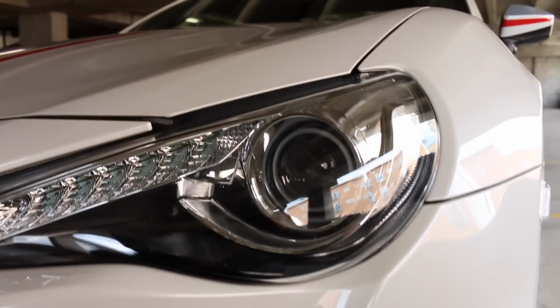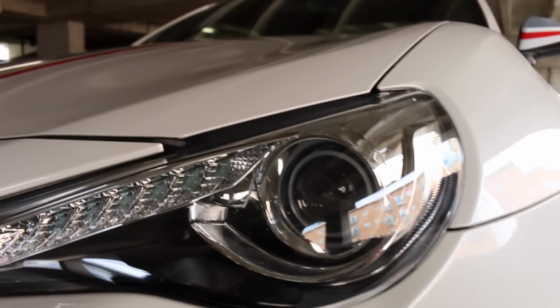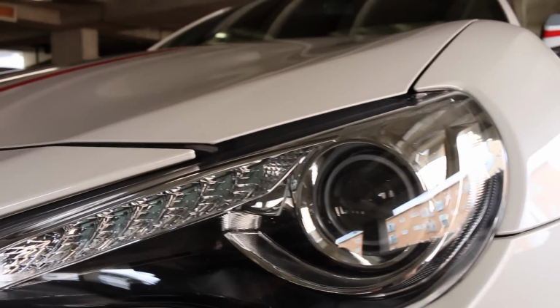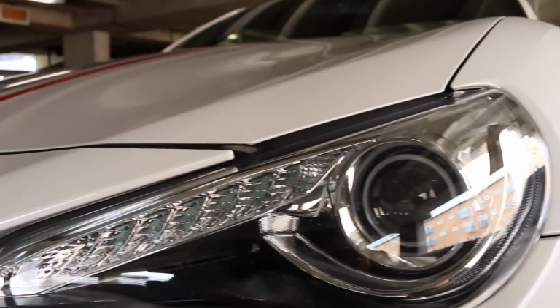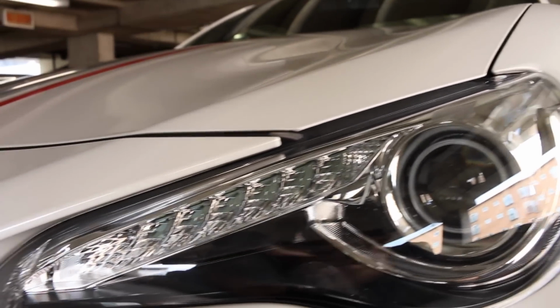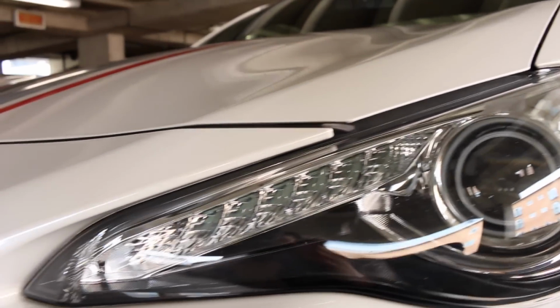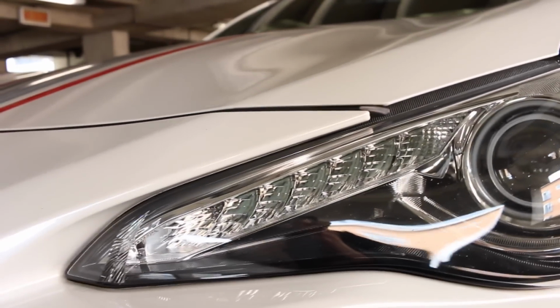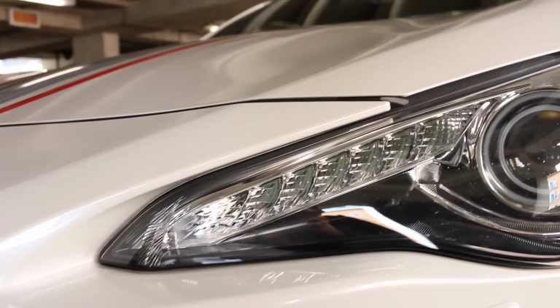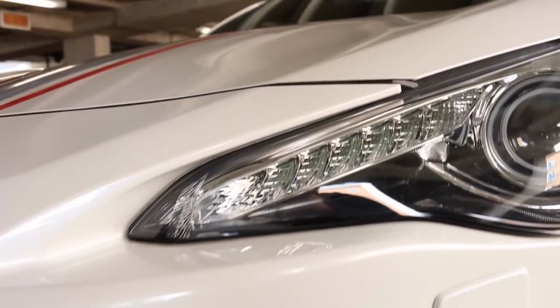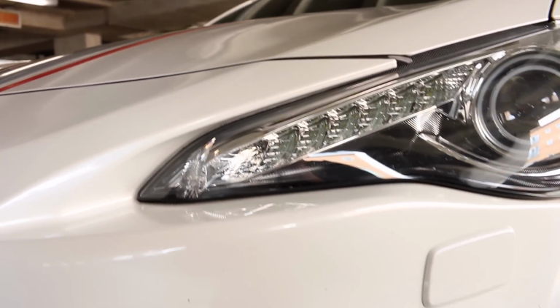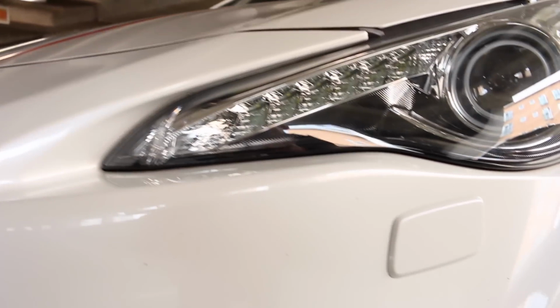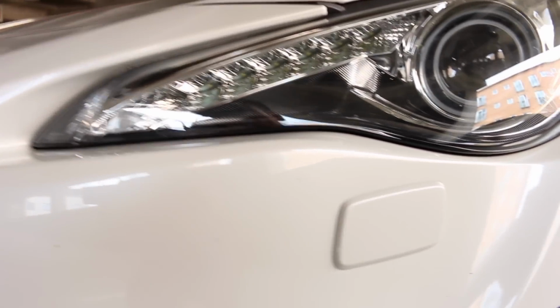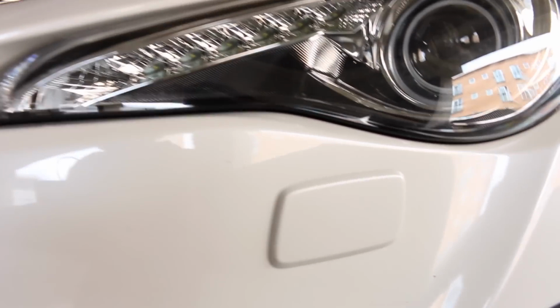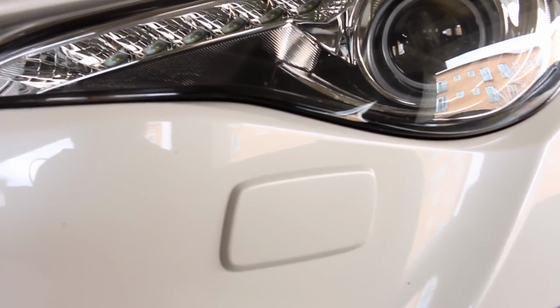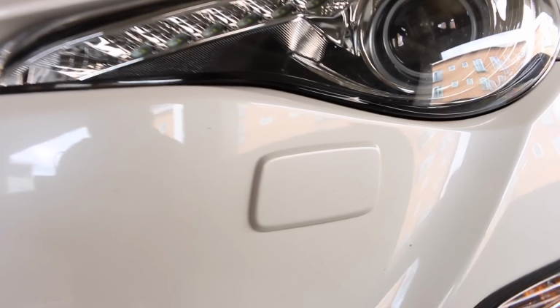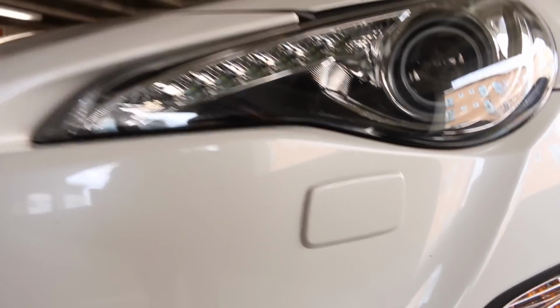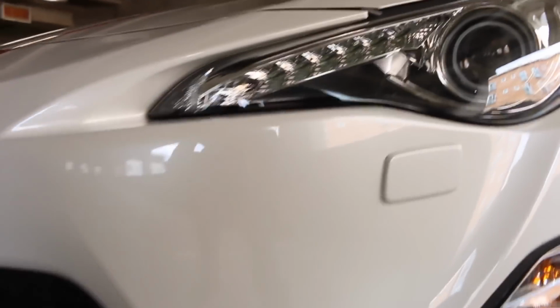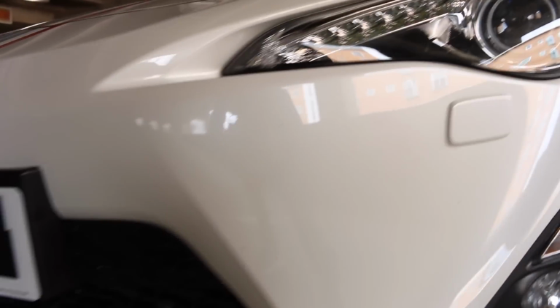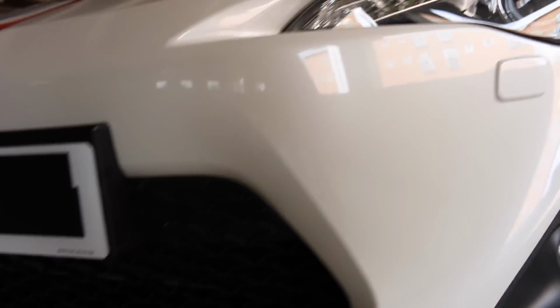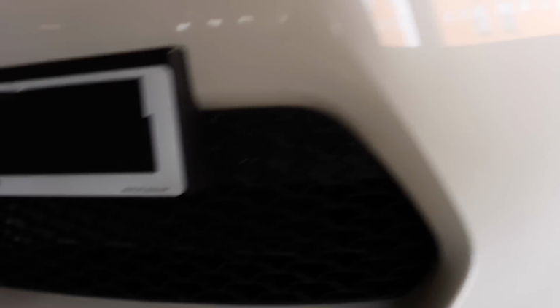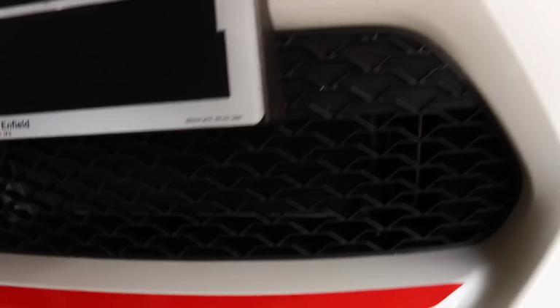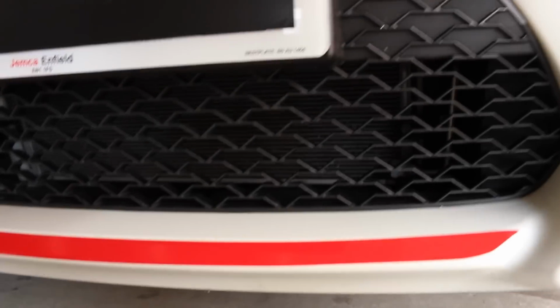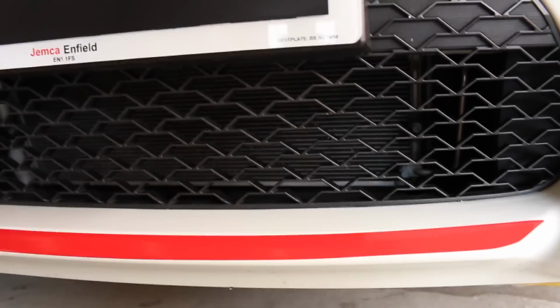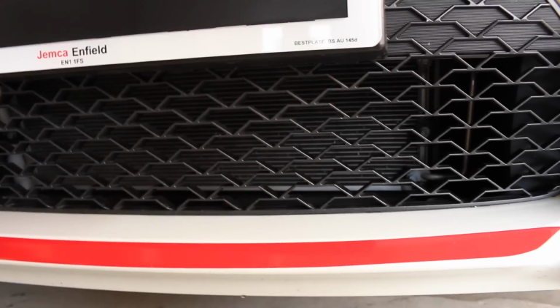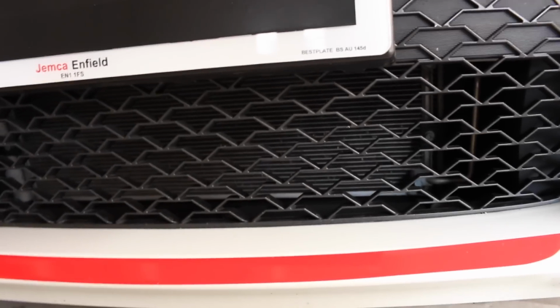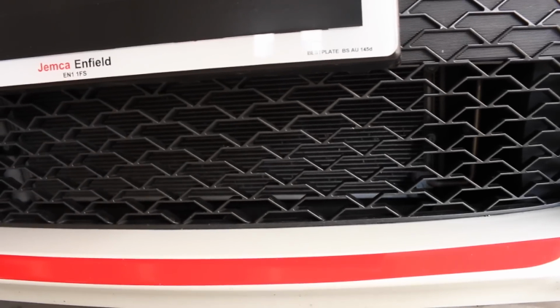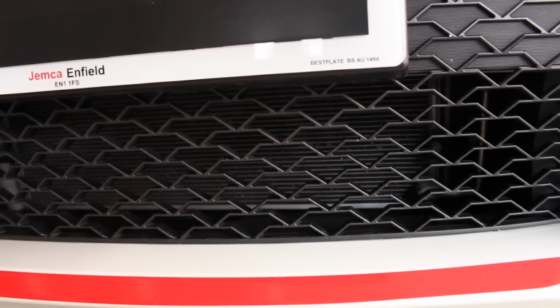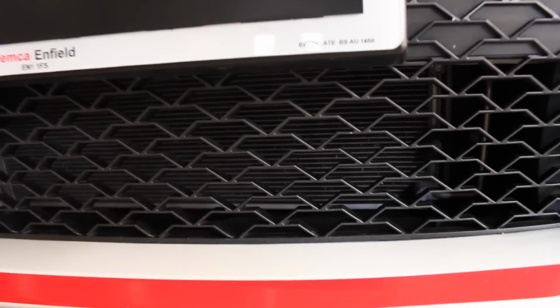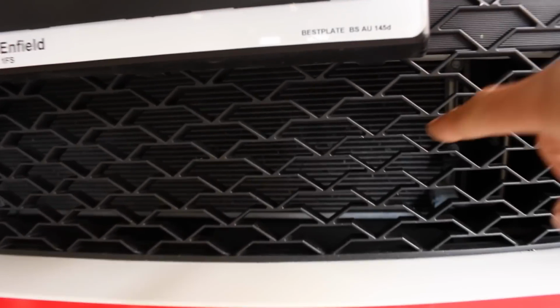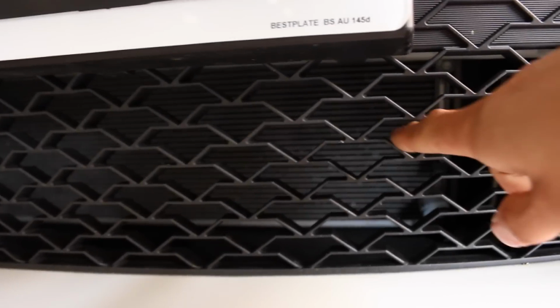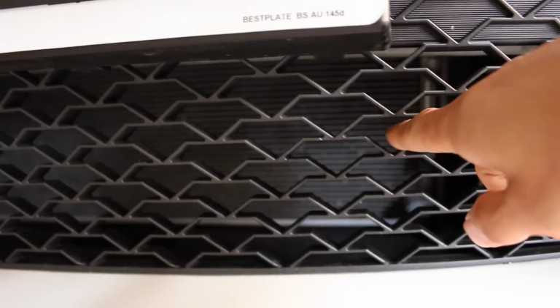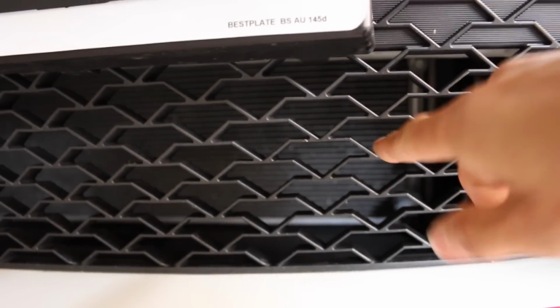HIDs are standard, of course, and the daytime running light is built into the headlight. We also have headlight washers. The lower front grille also has that T shape to illustrate Toyota — you can see it there.